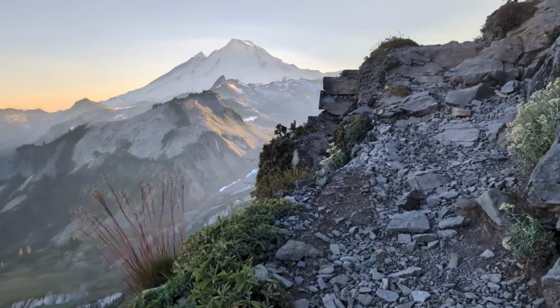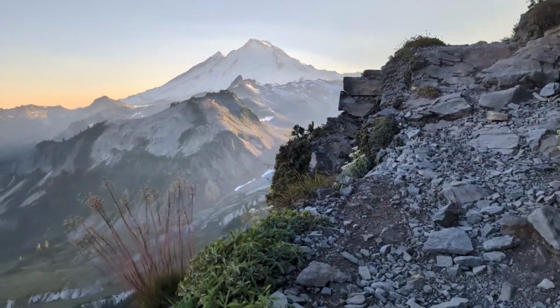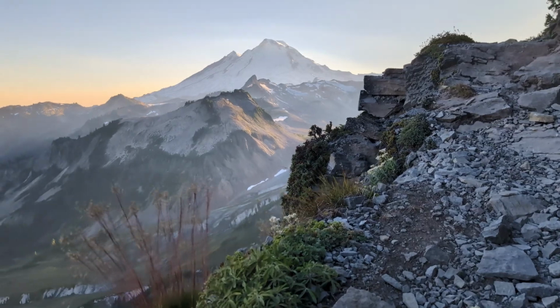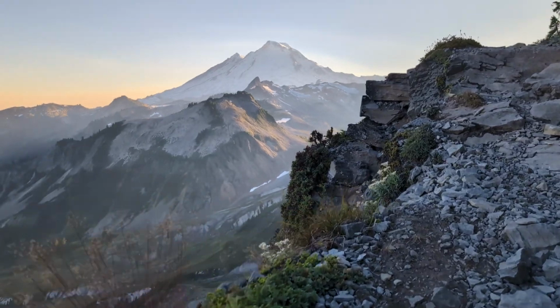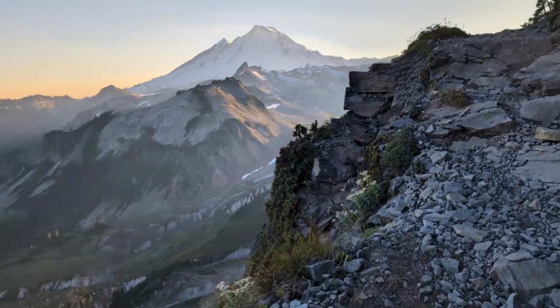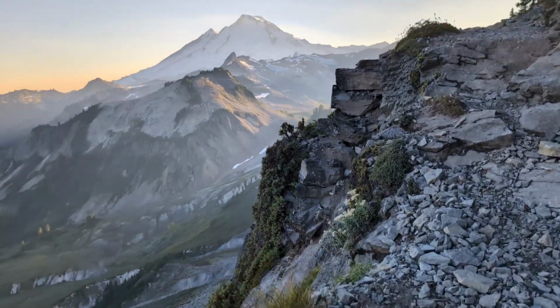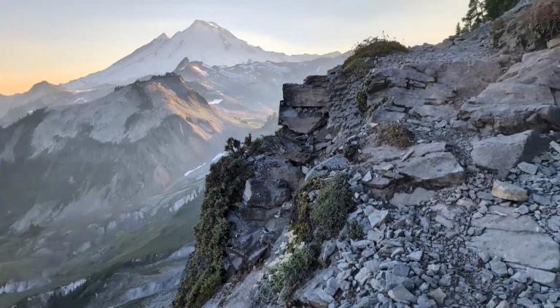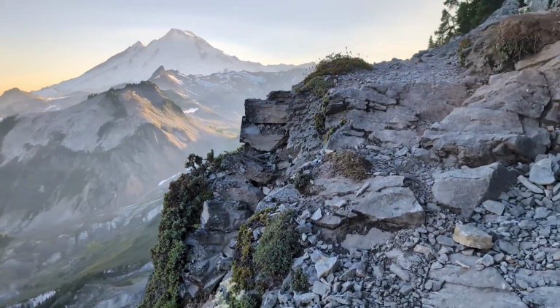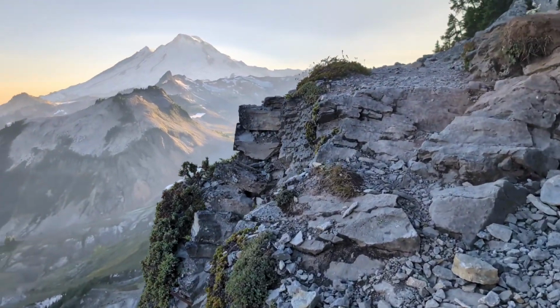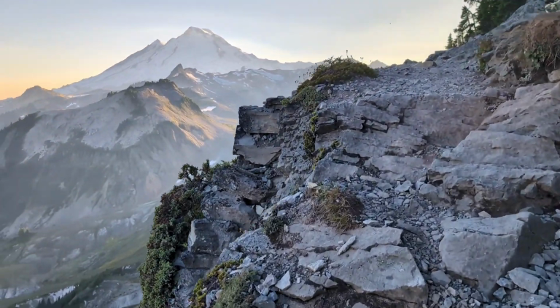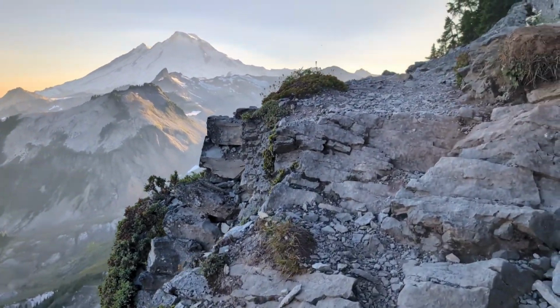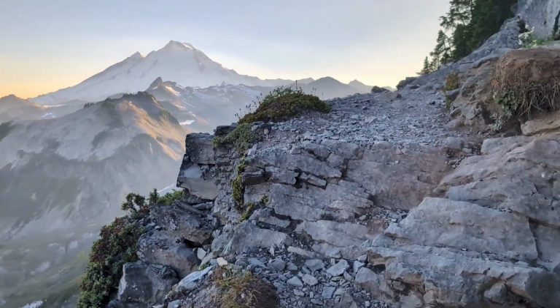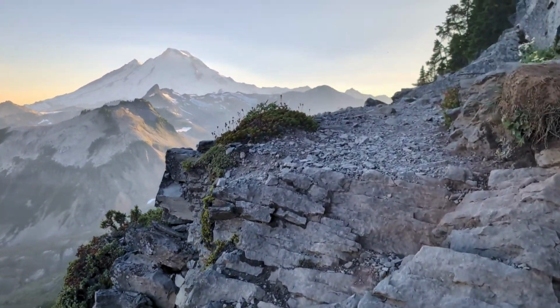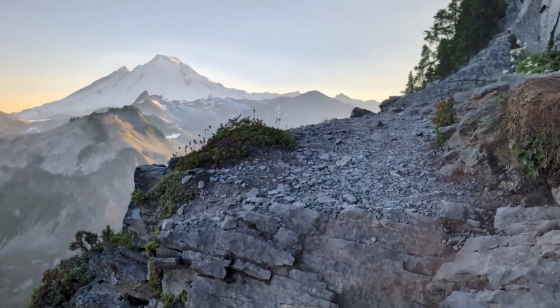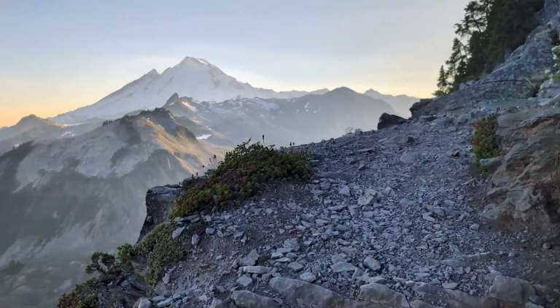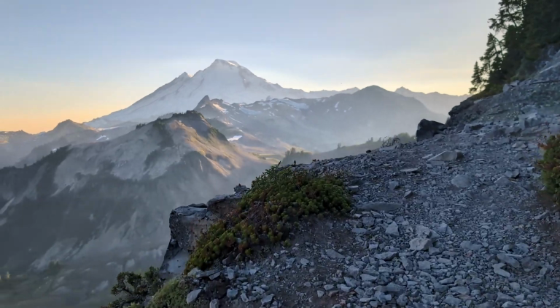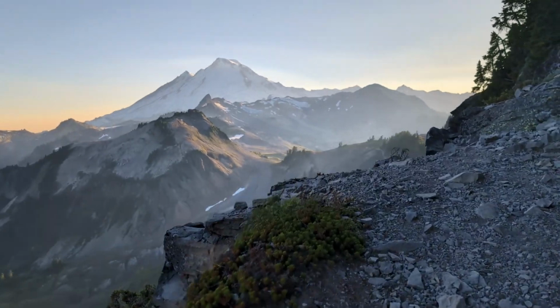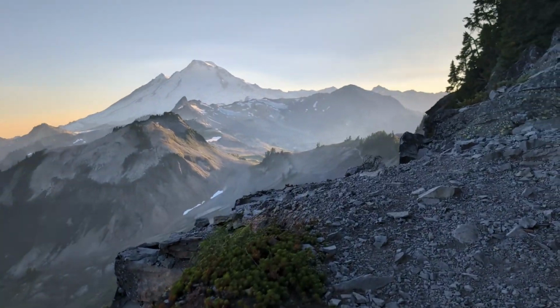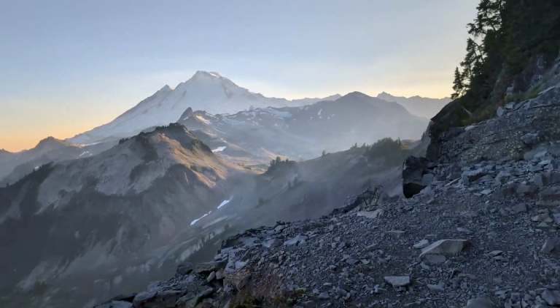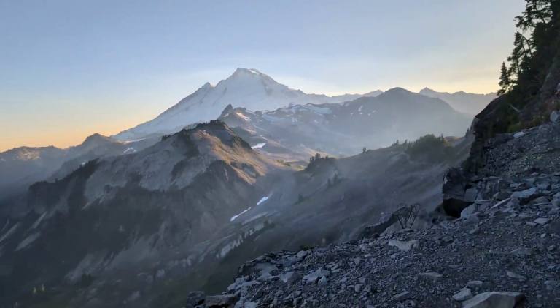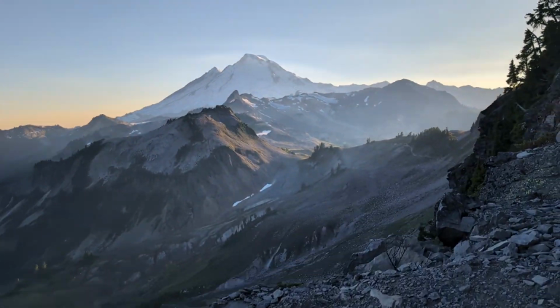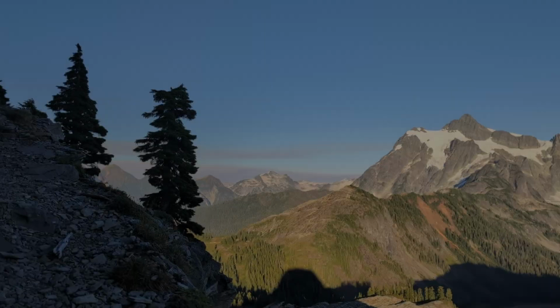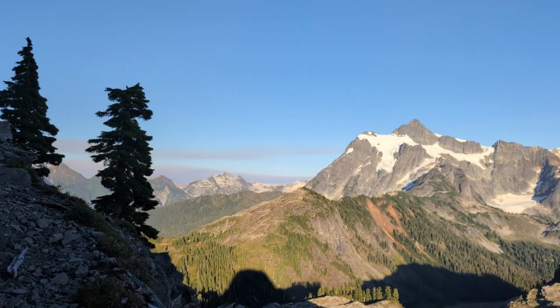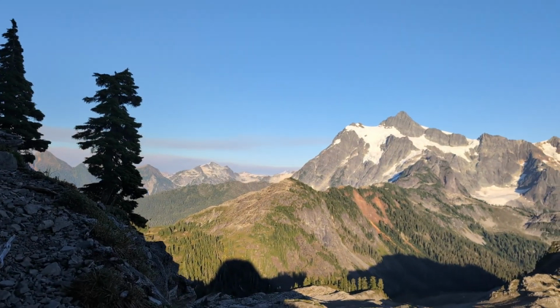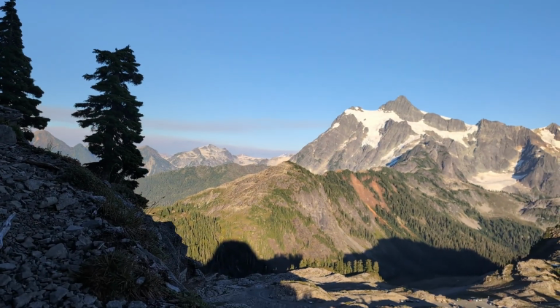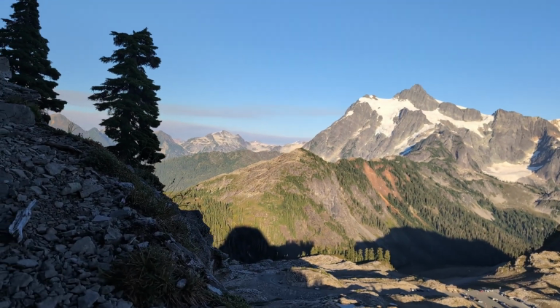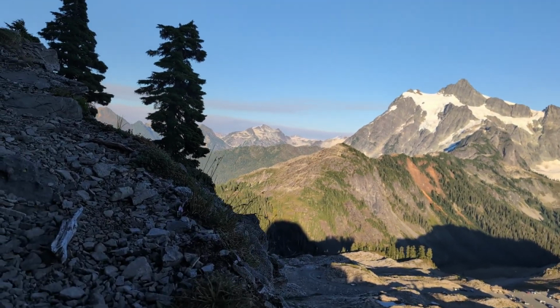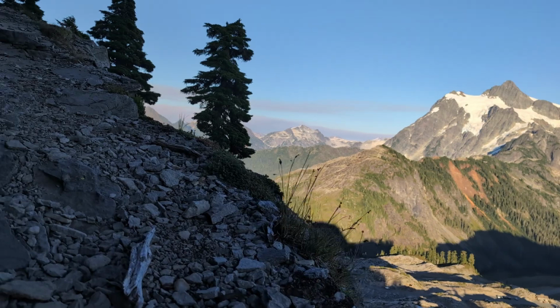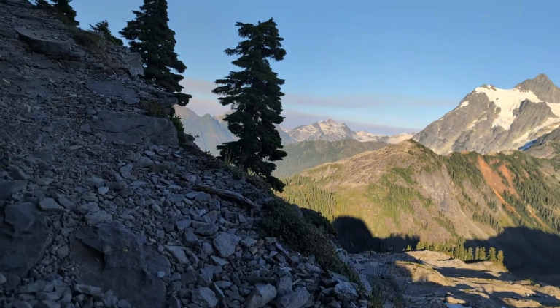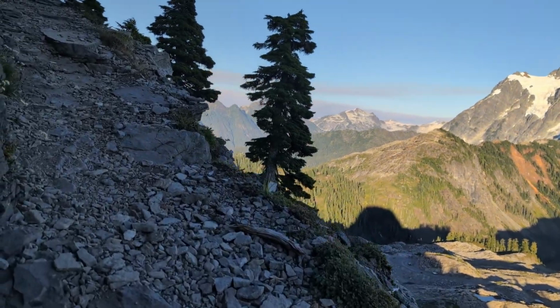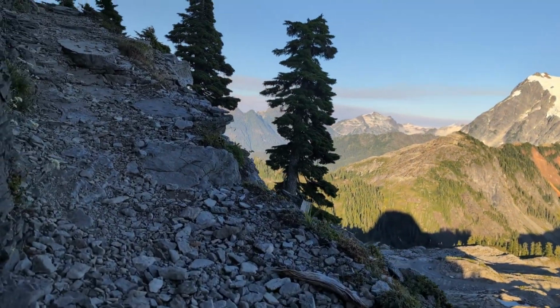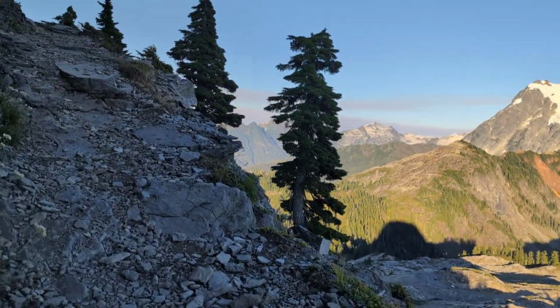The climb up is steep with a large drop on one side. It might not be for everyone, but there is usually enough room to keep a good amount of space between you and the edge. It is hard to complain with views like this, but they don't exactly help with concentrating on your feet.